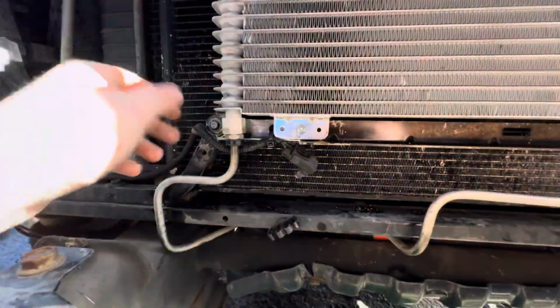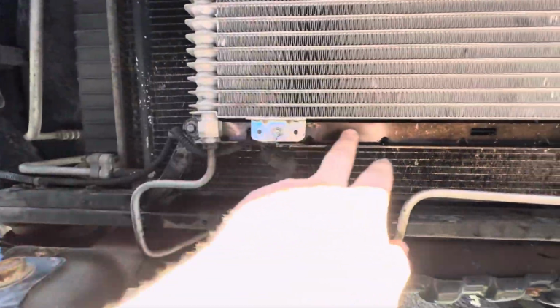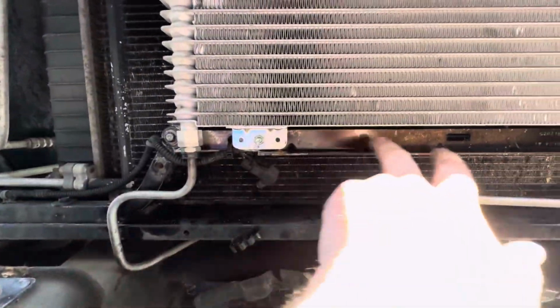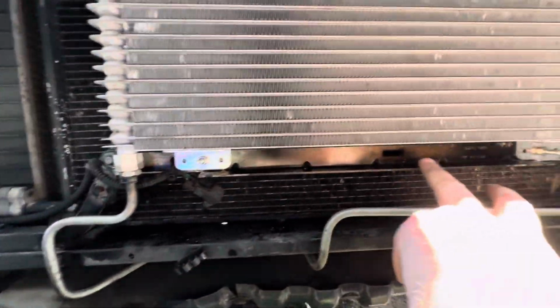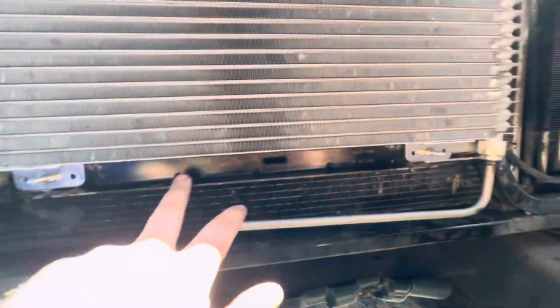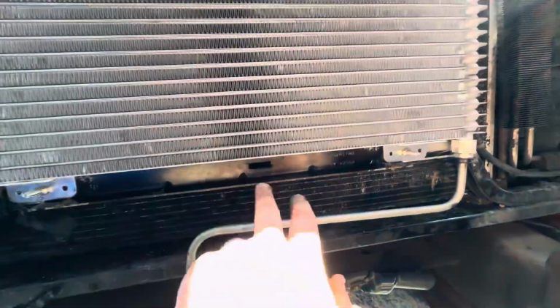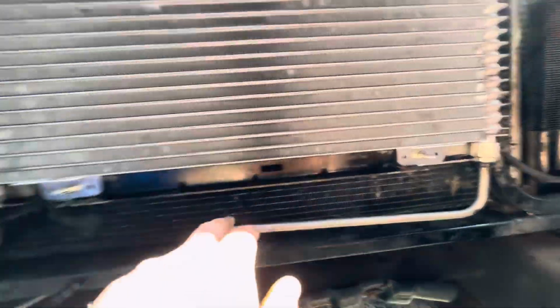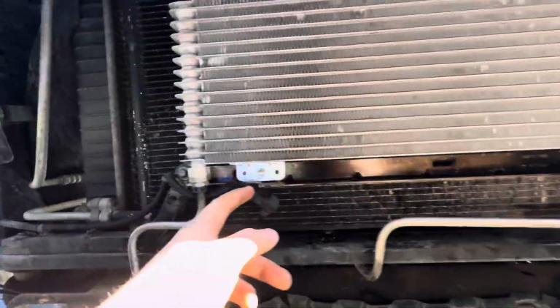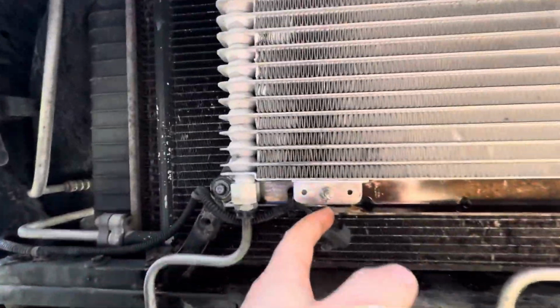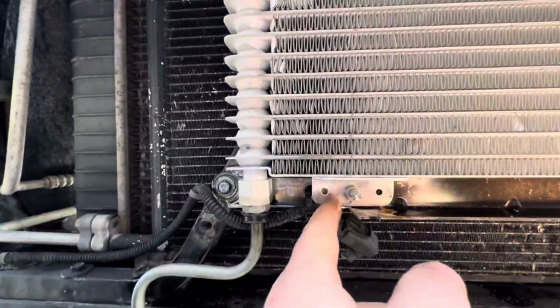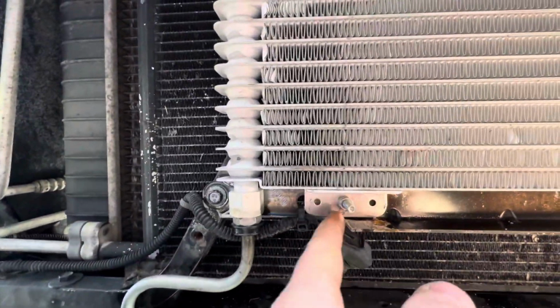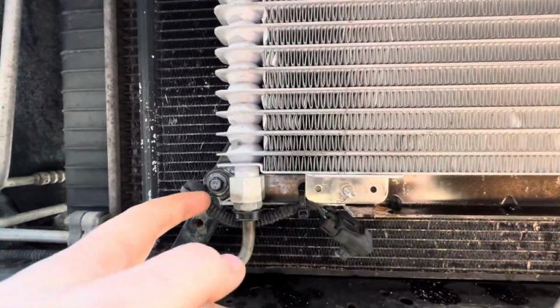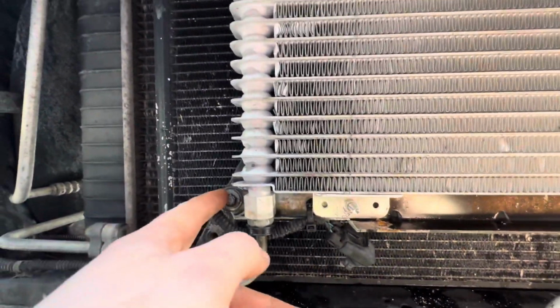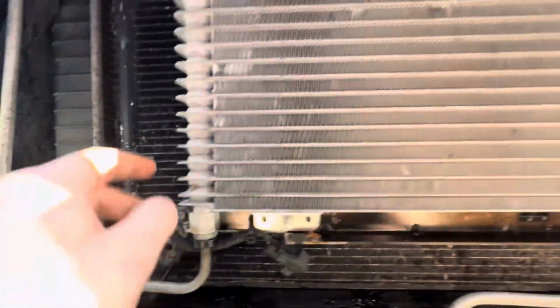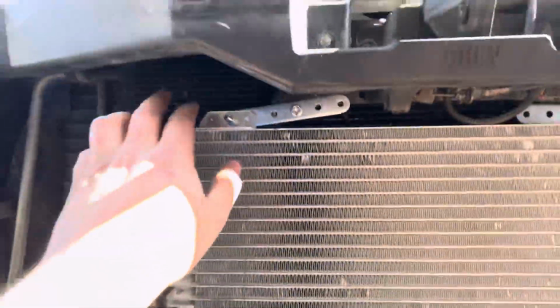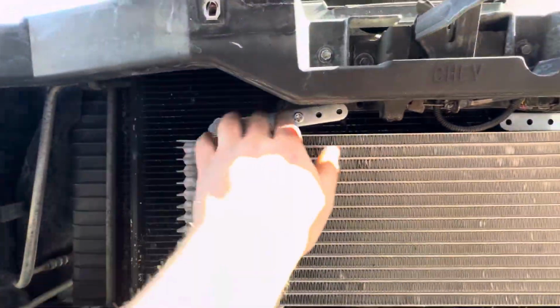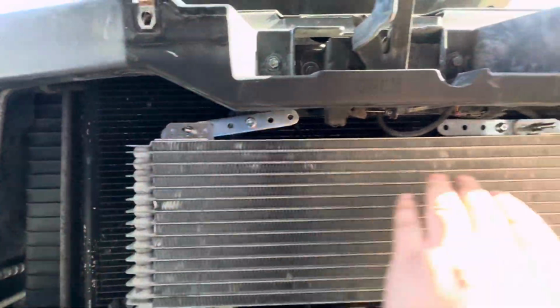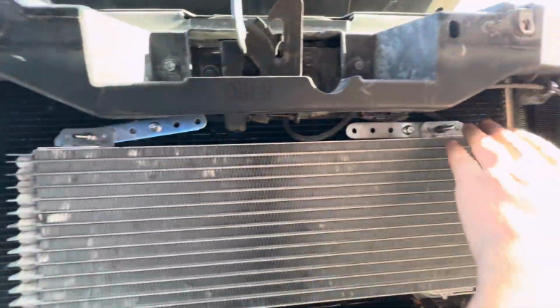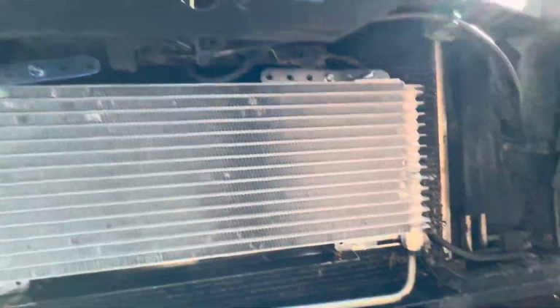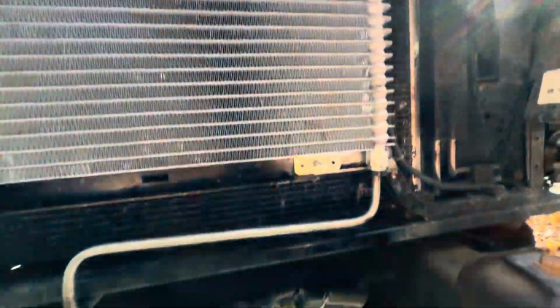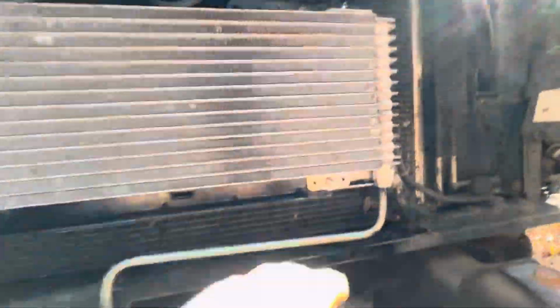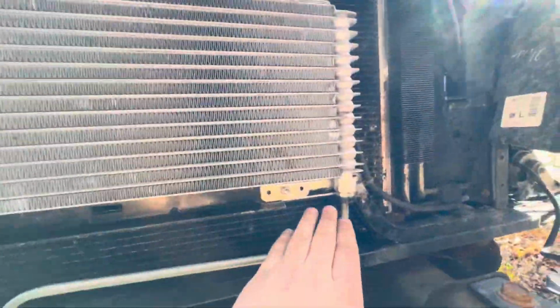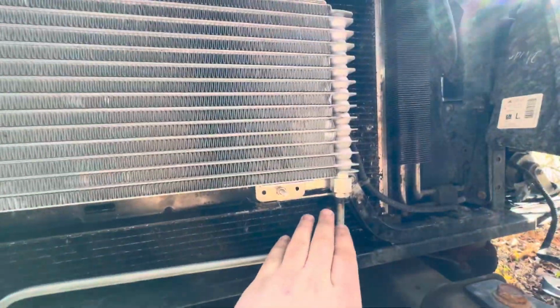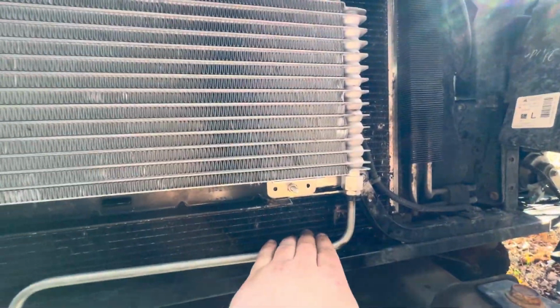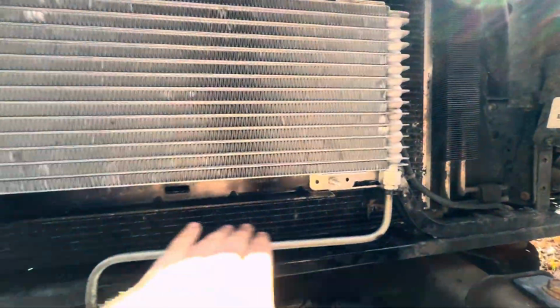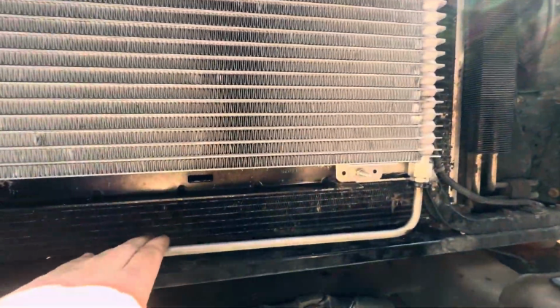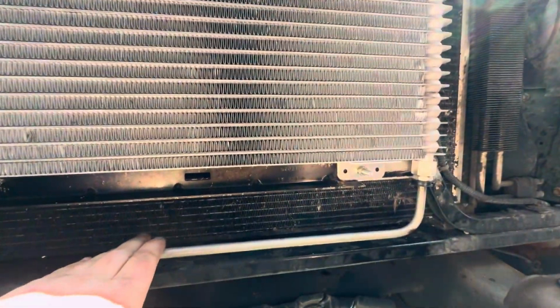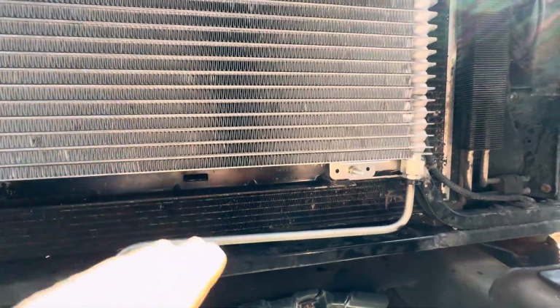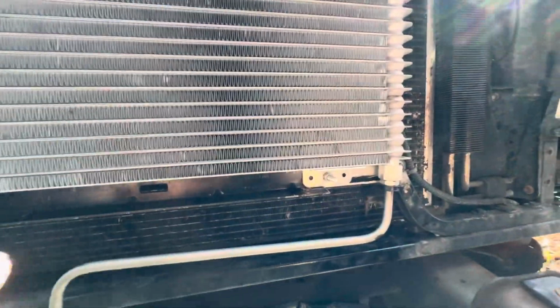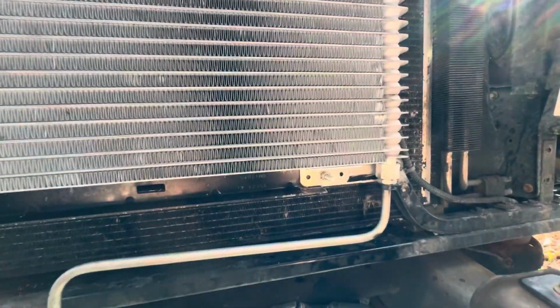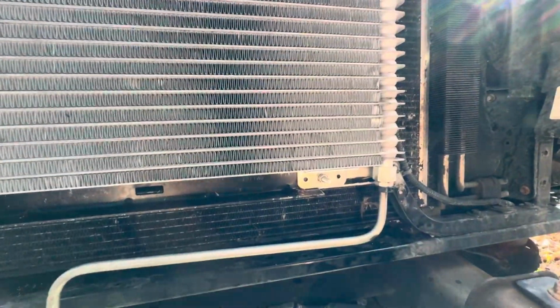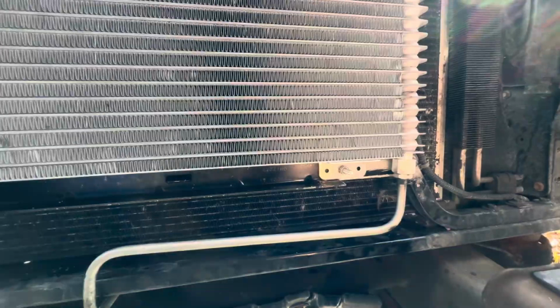I just modified your factory bracket here — I flipped it and cut the ears off here, and then put it back. Obviously I used whatever they provided here to mount it, but this will allow you to retain your factory lines, not worry about any cheap hose they send you with your 40Ks leaking.